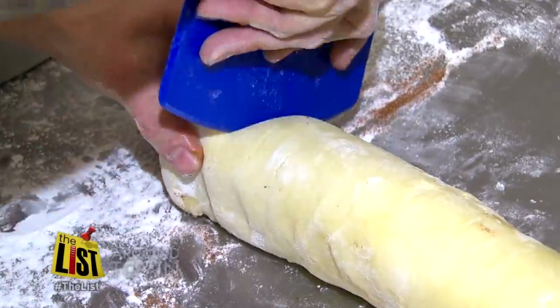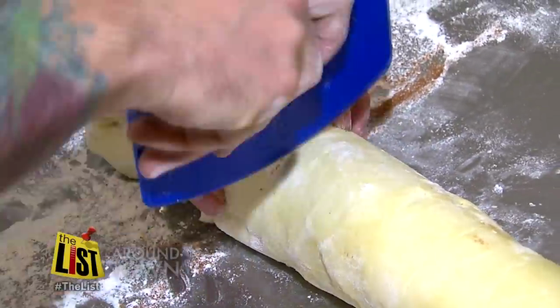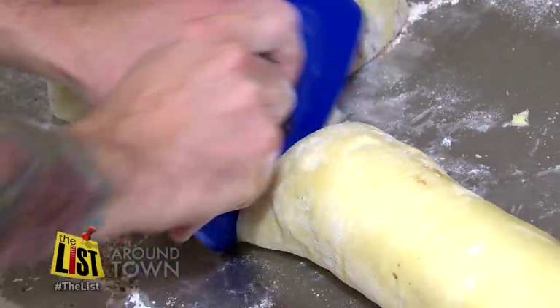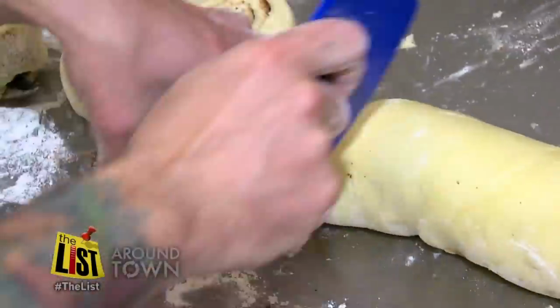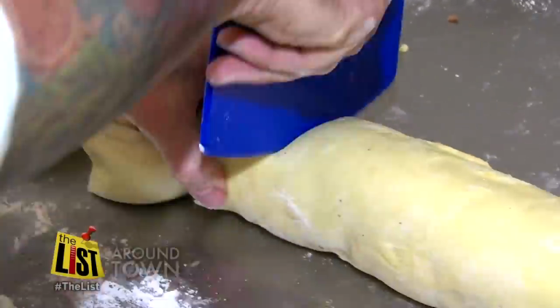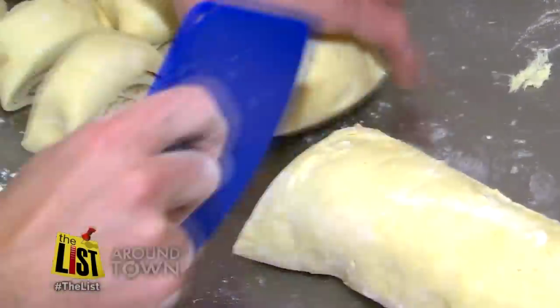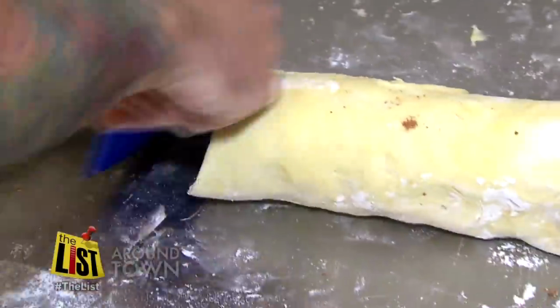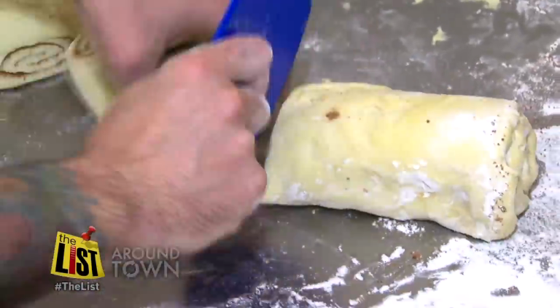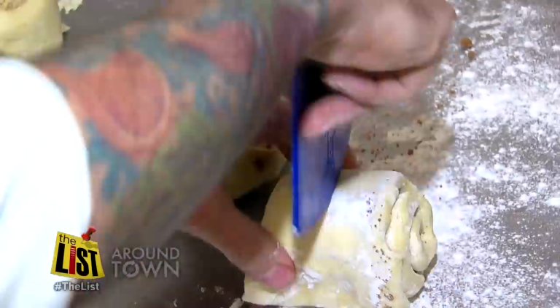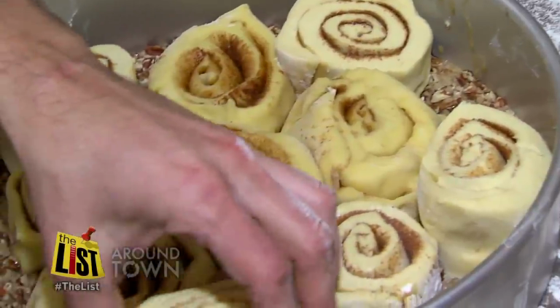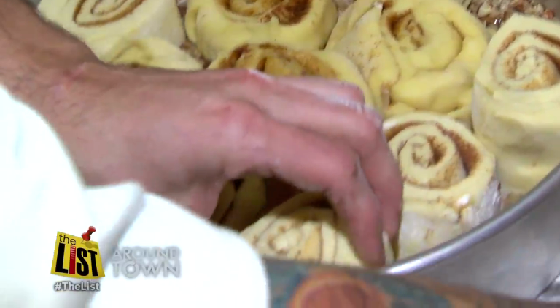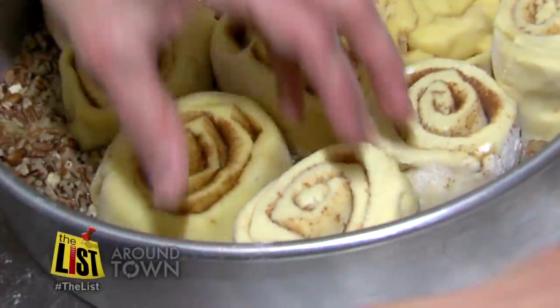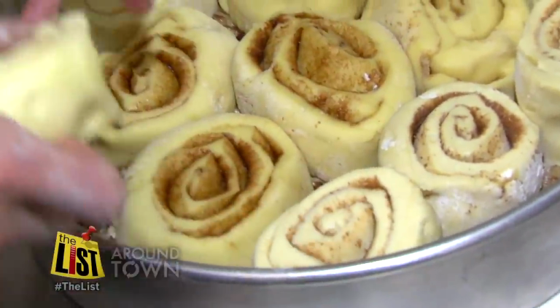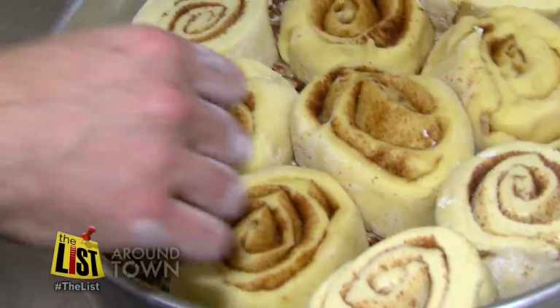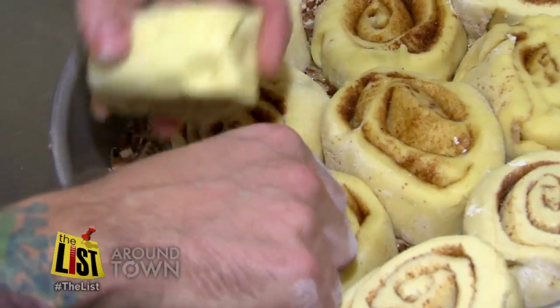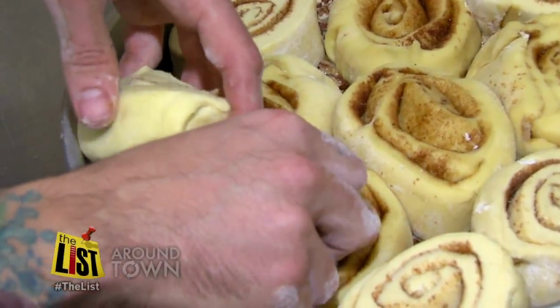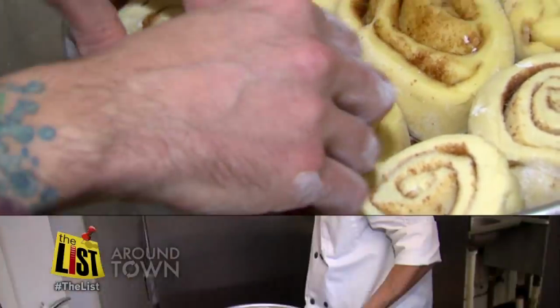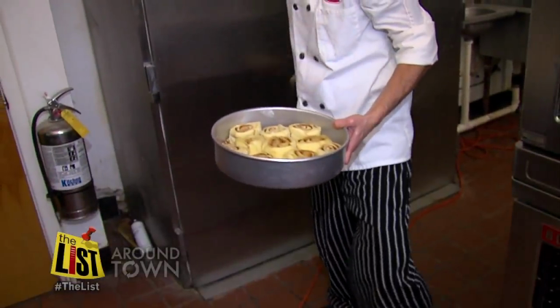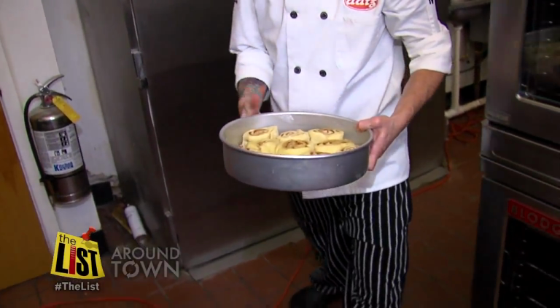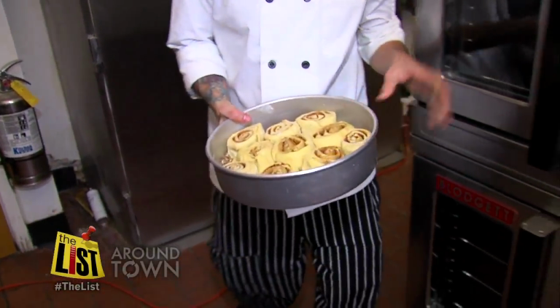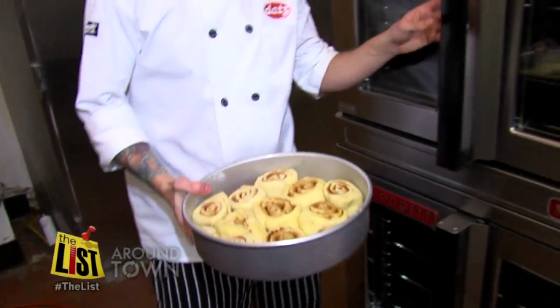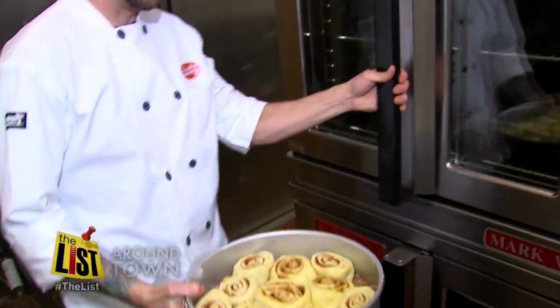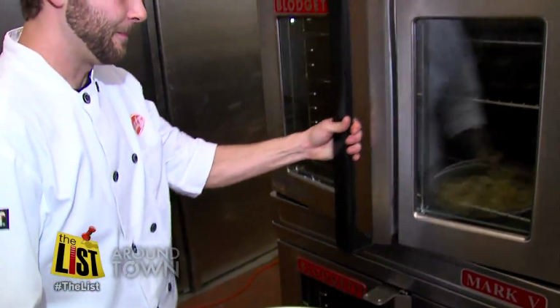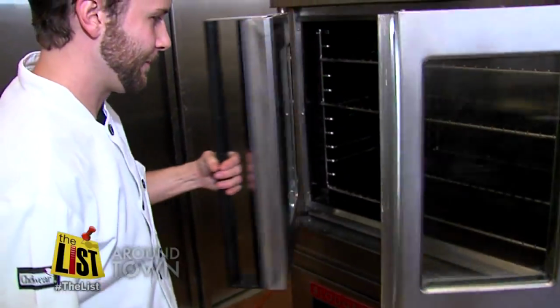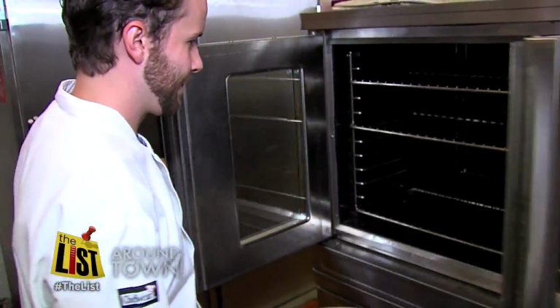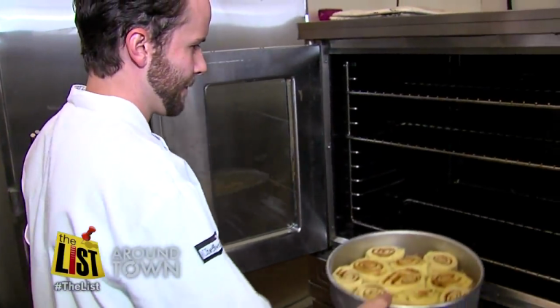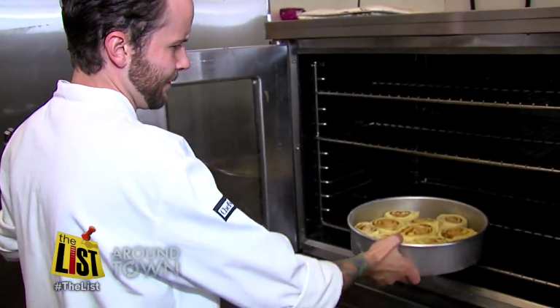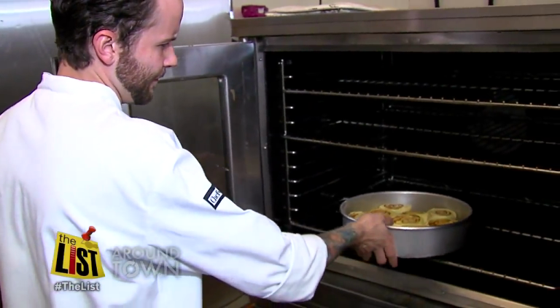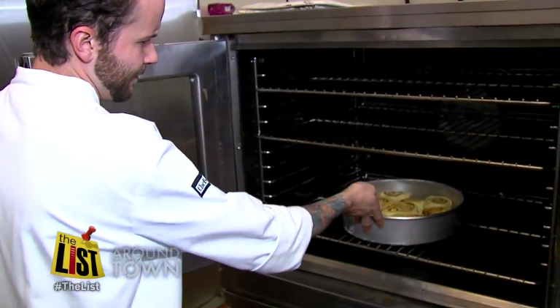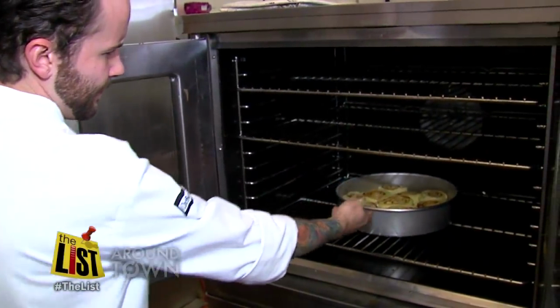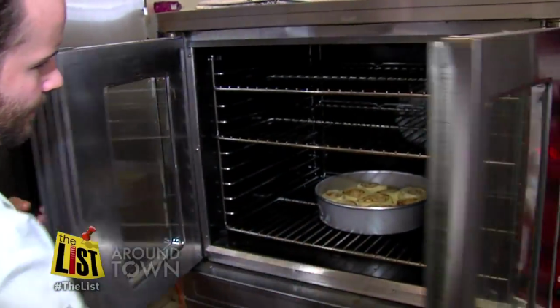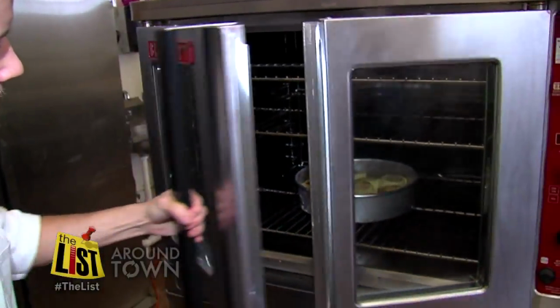Then cut into portions about an inch and a half and cuddle them up together in the pan. Once your dough's had time to rise, pop it into the oven at 350 for 40 minutes.